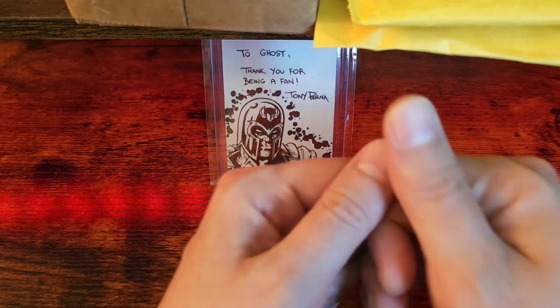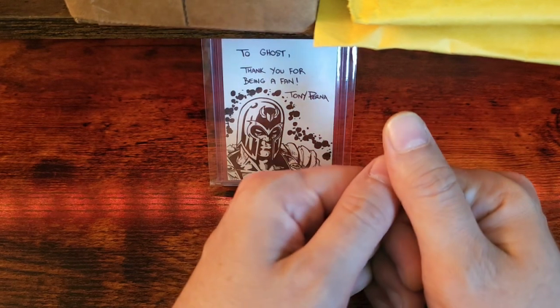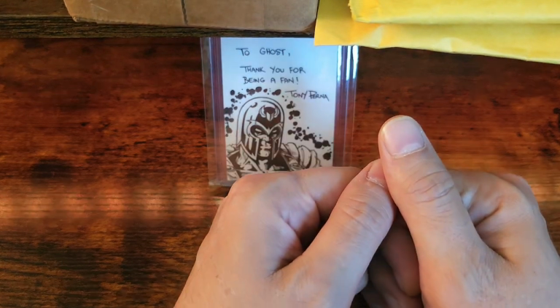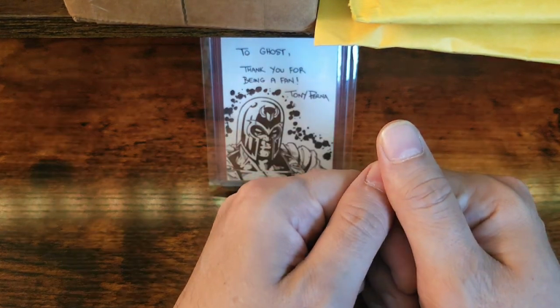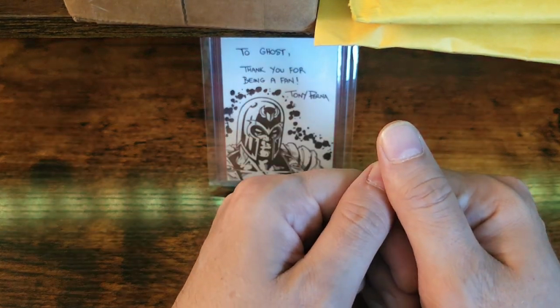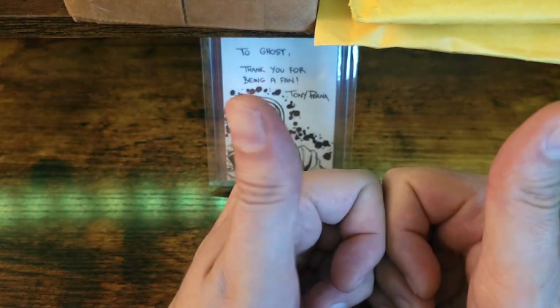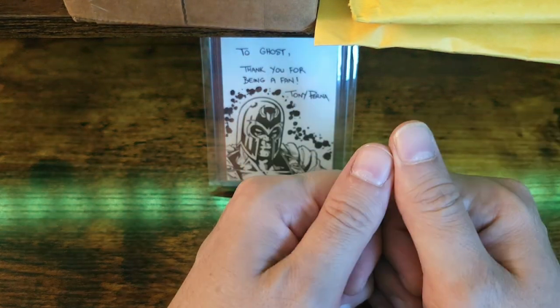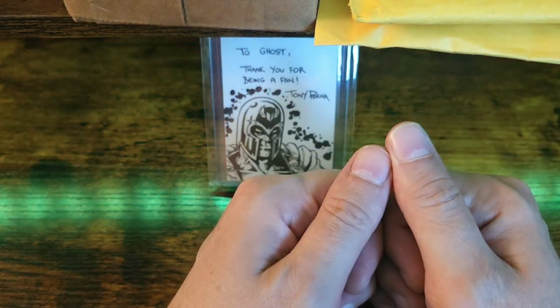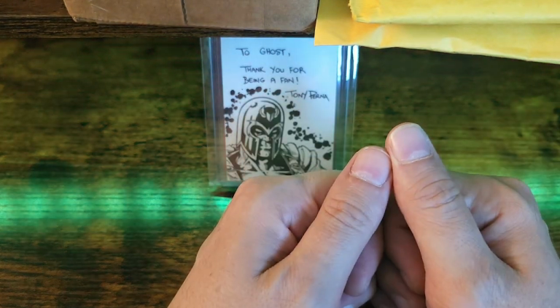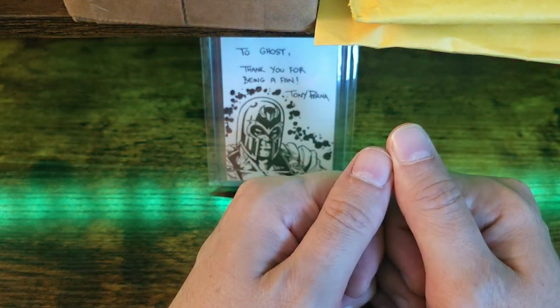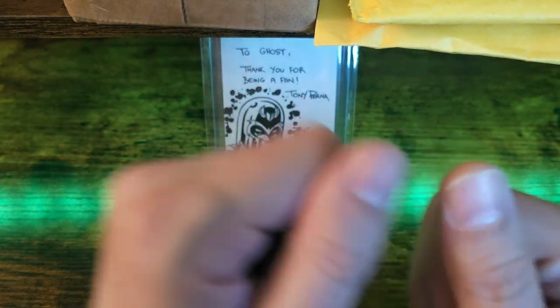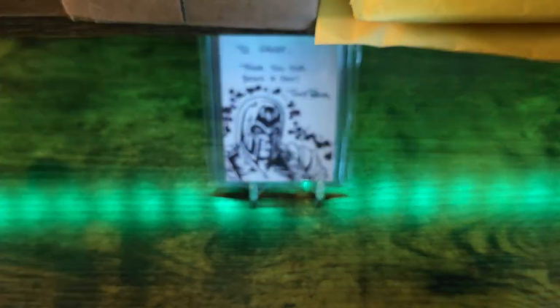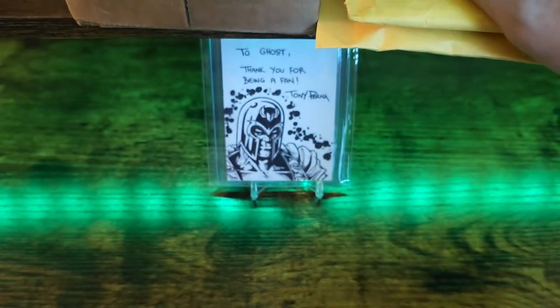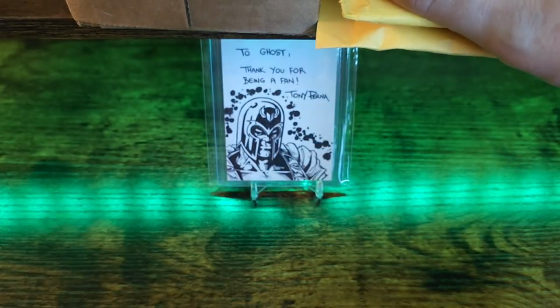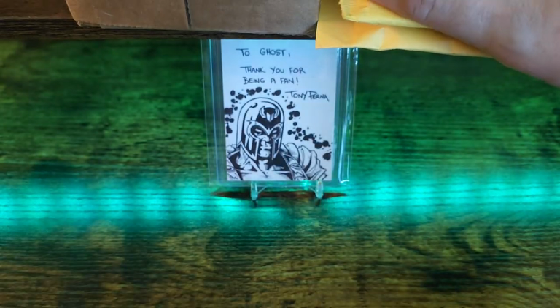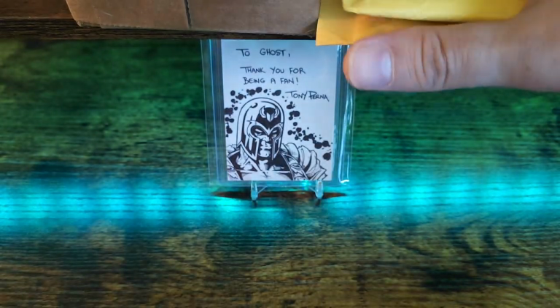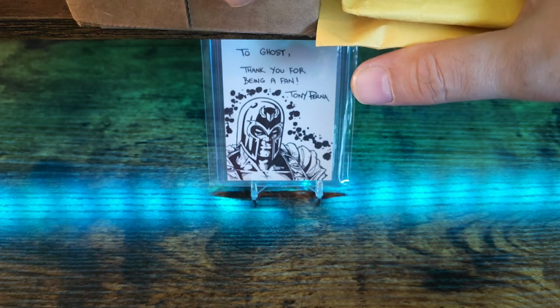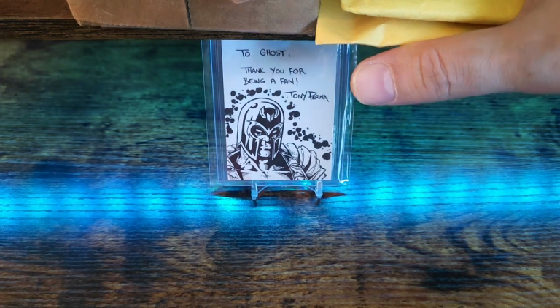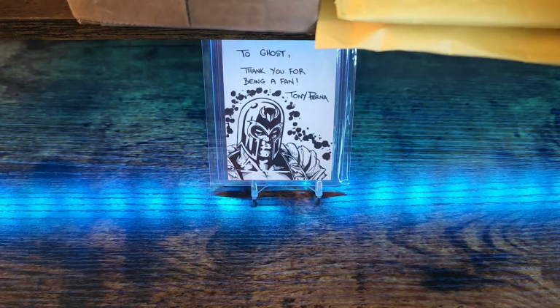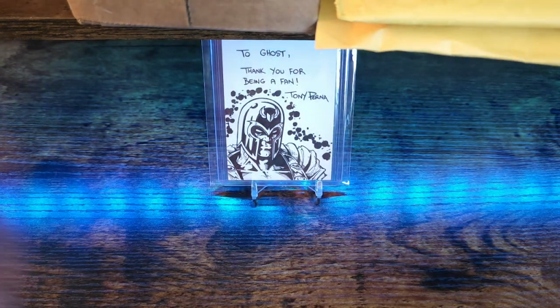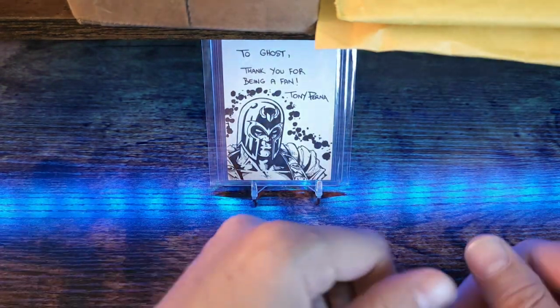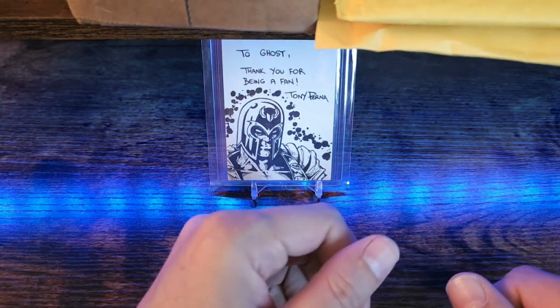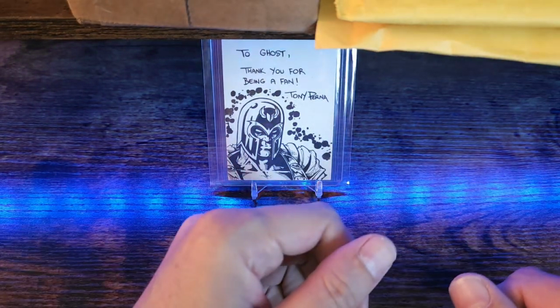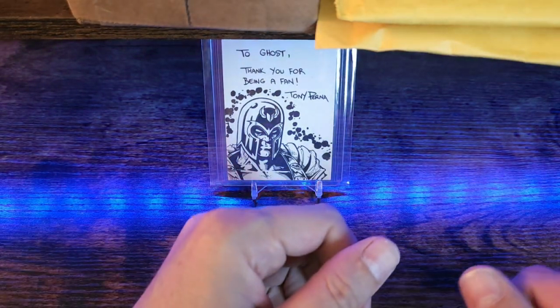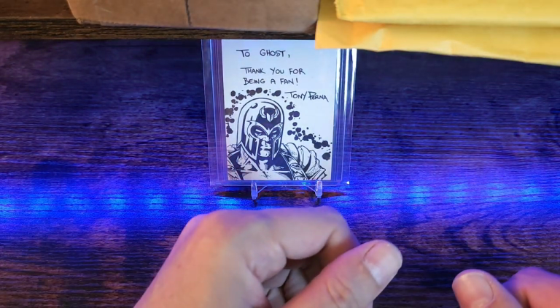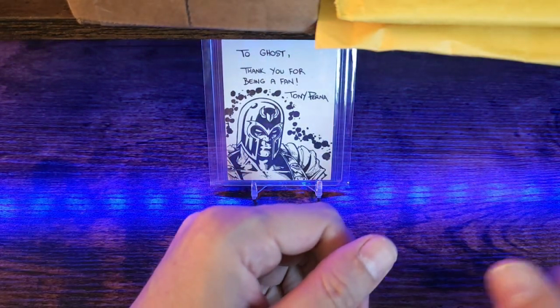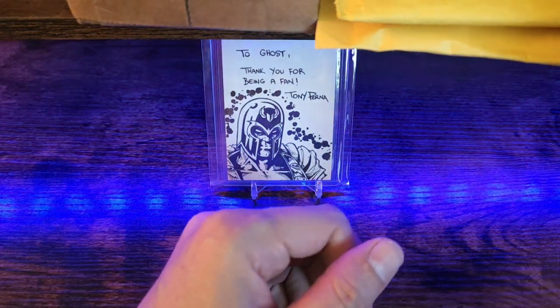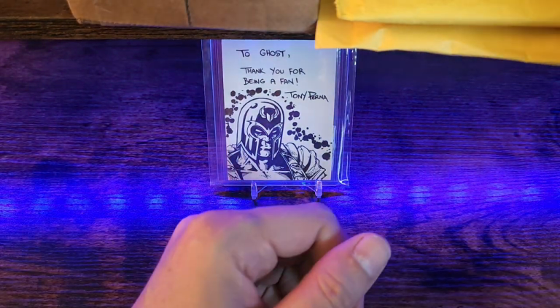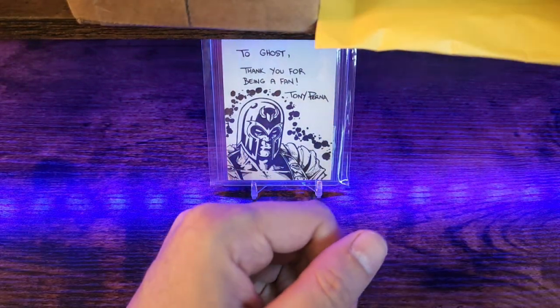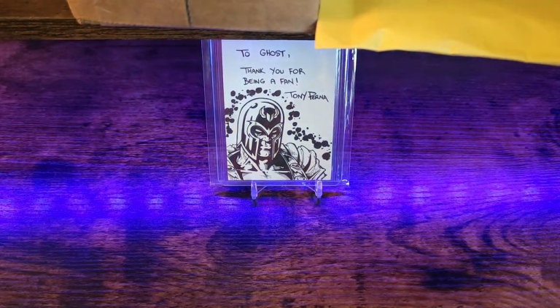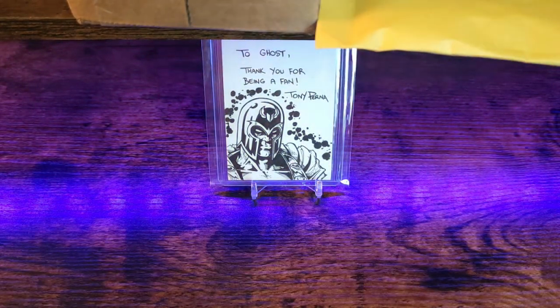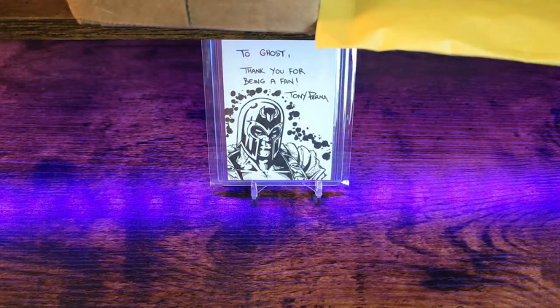Good afternoon YouTube community, it's your boy Ghost34. Just wanted to do a couple unboxings with you guys. I got four packages in total — one of them is way too big to fit on the table. Let's go ahead and crack into these.